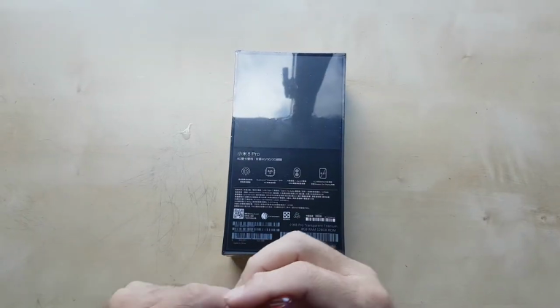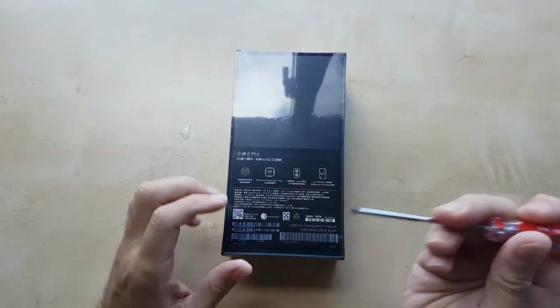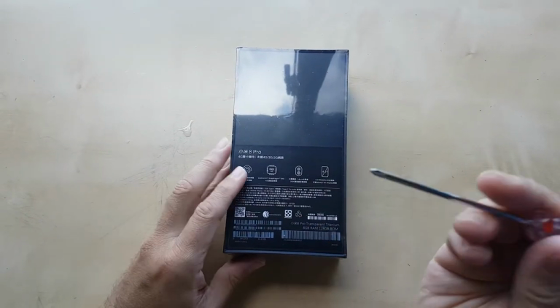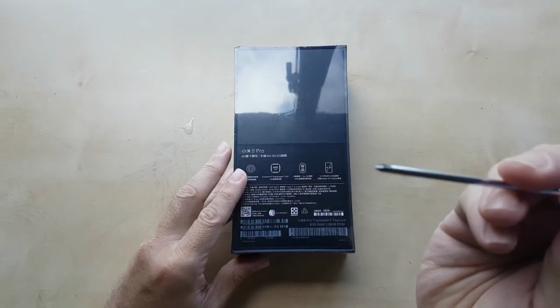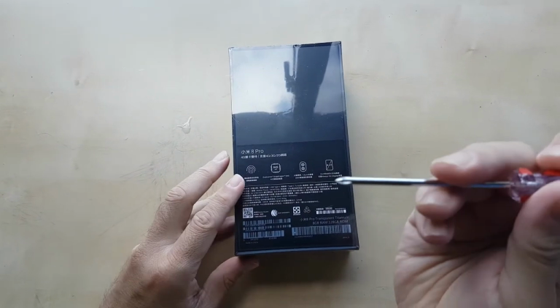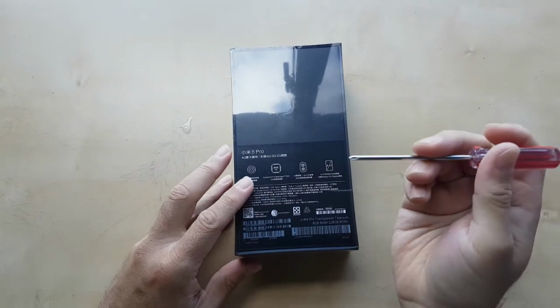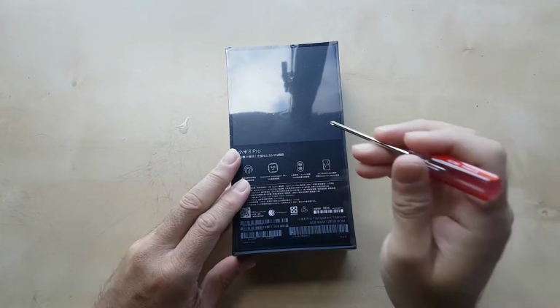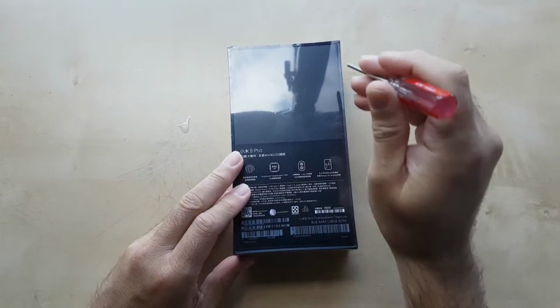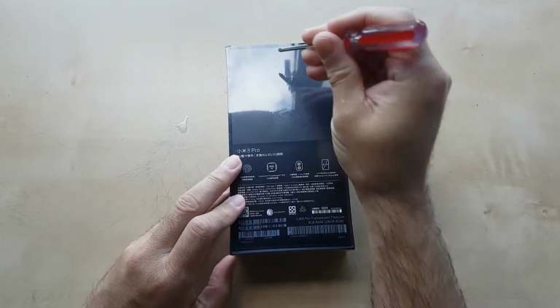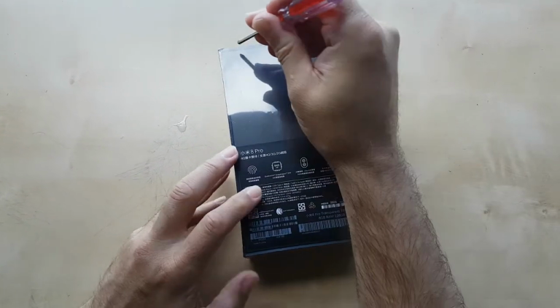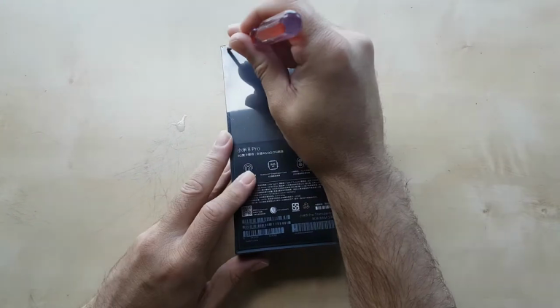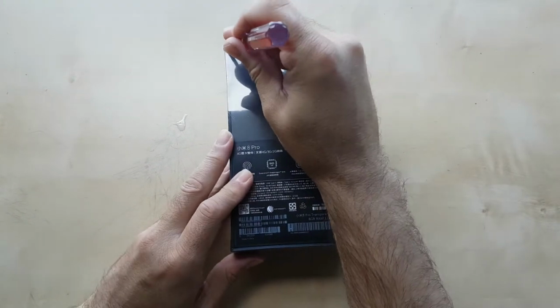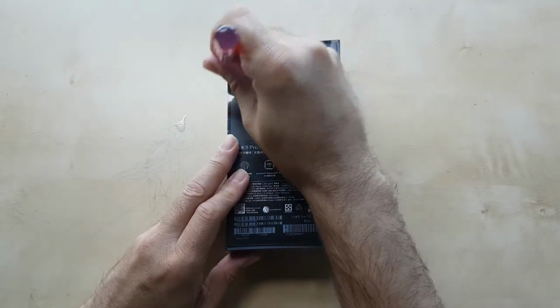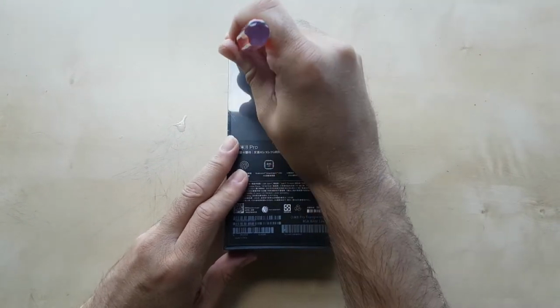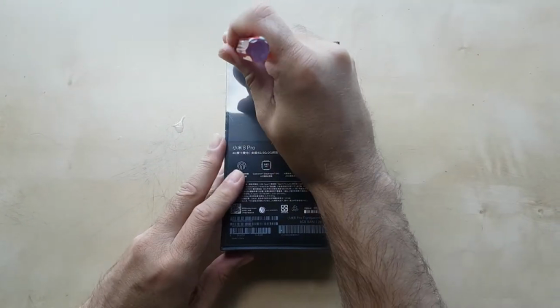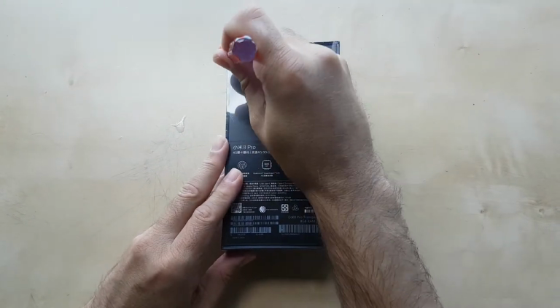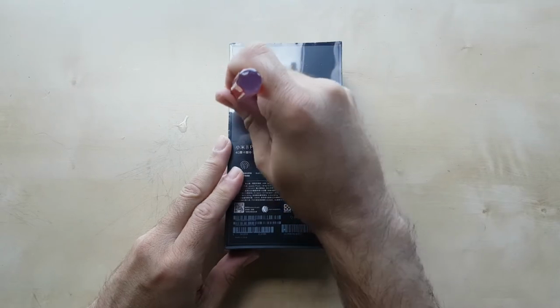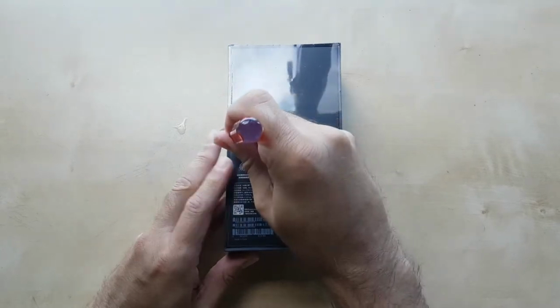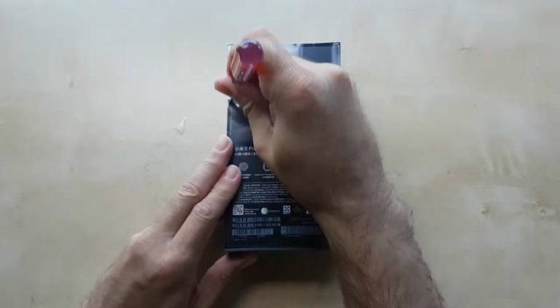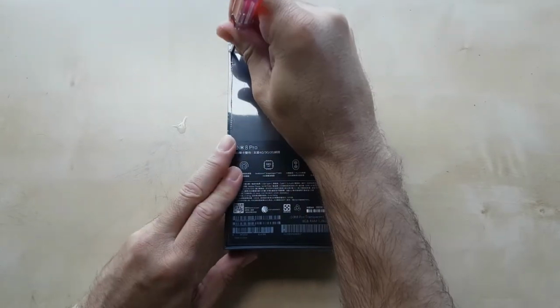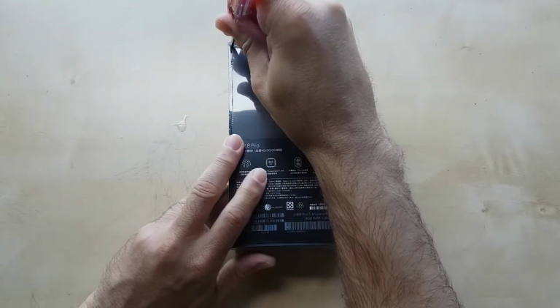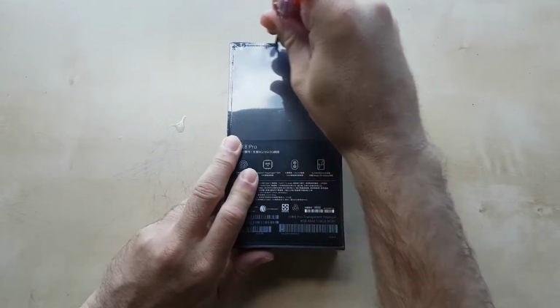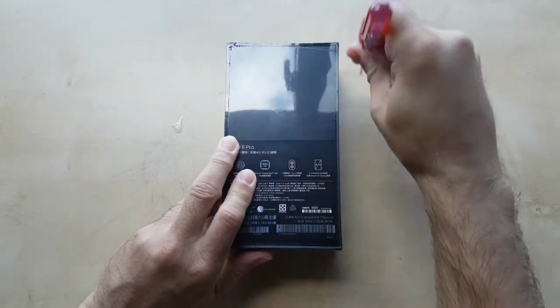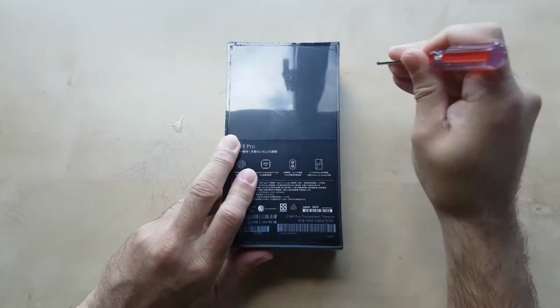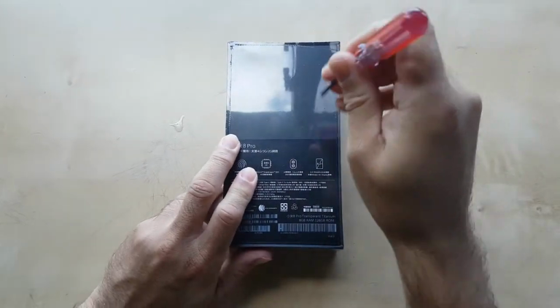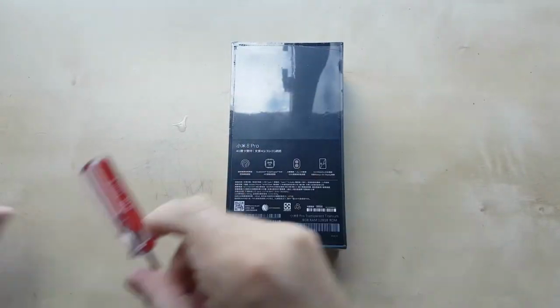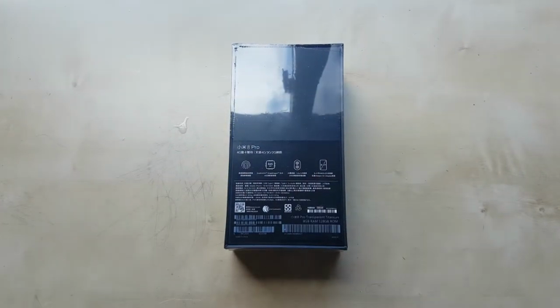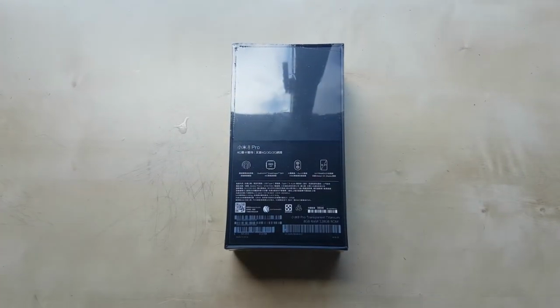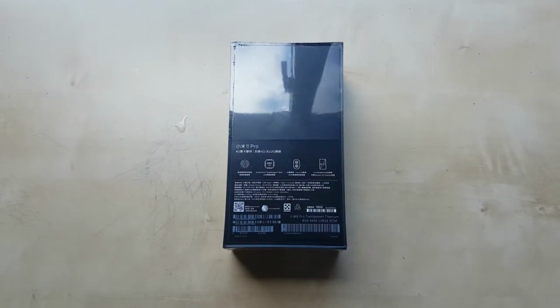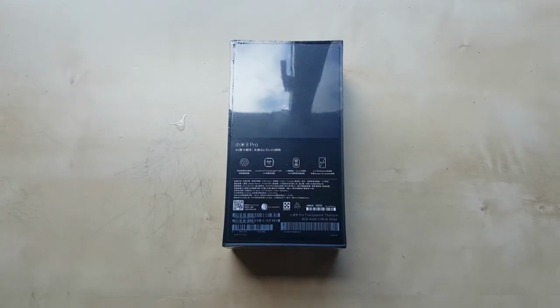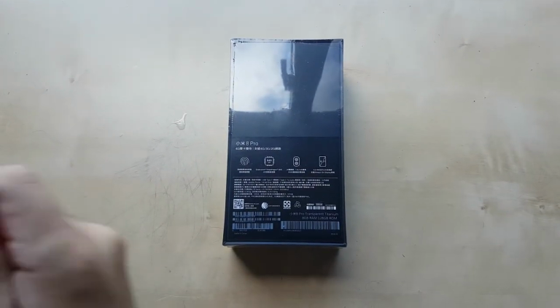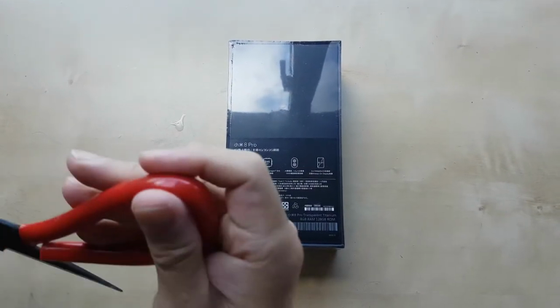I've just decided to use a Philips screwdriver for this — that's not working, let's use scissors instead.